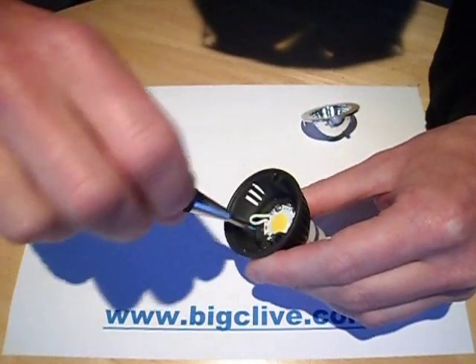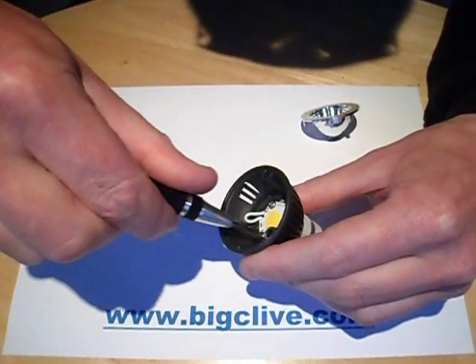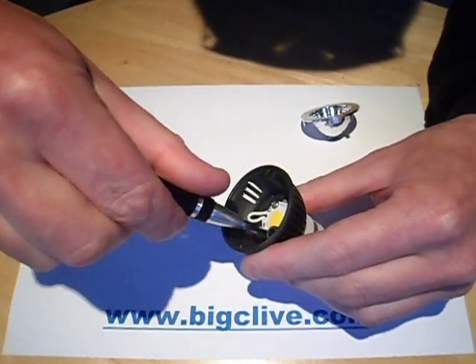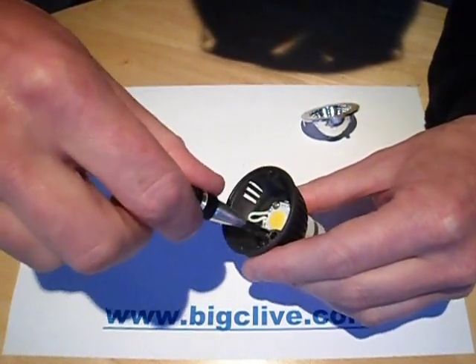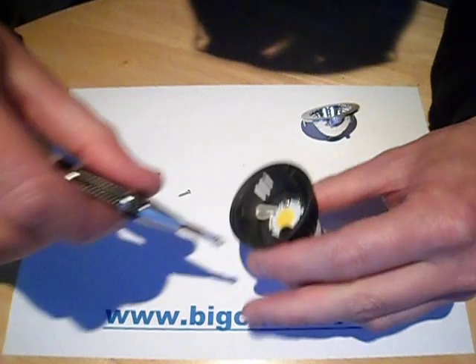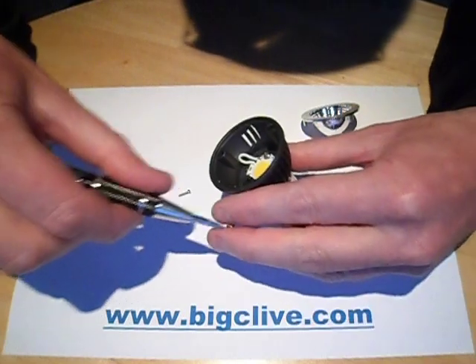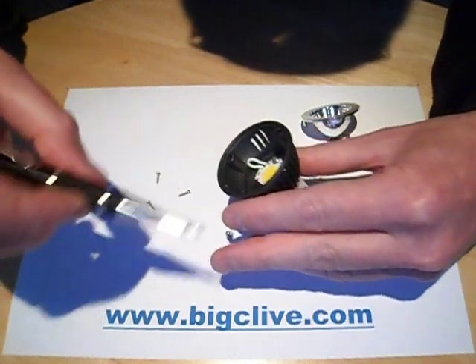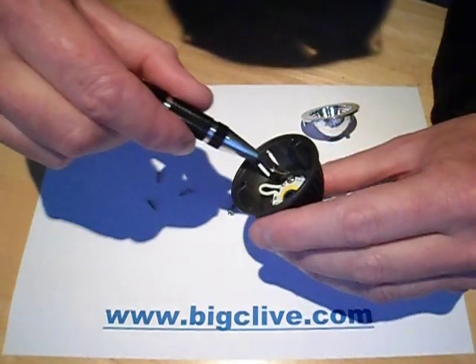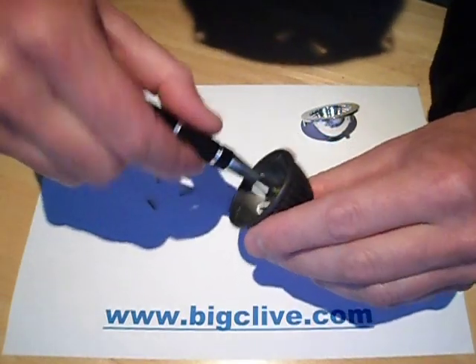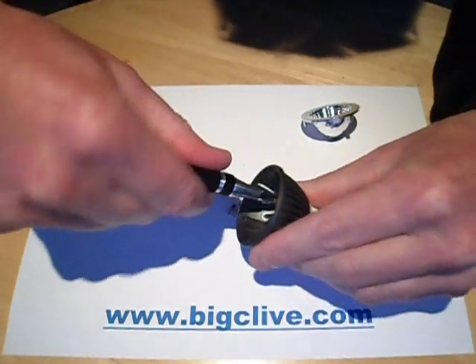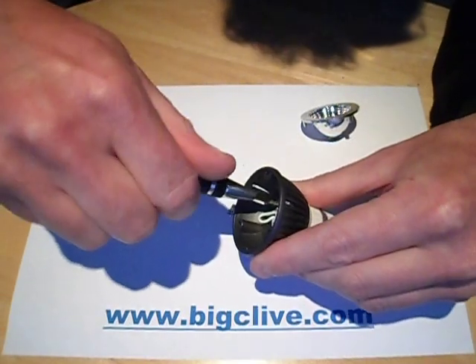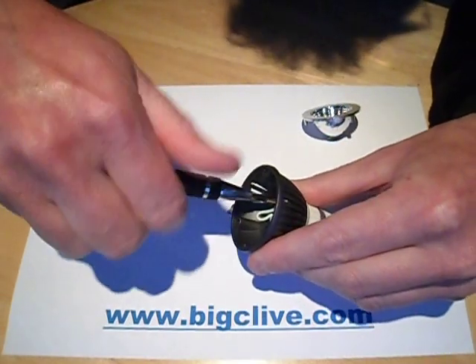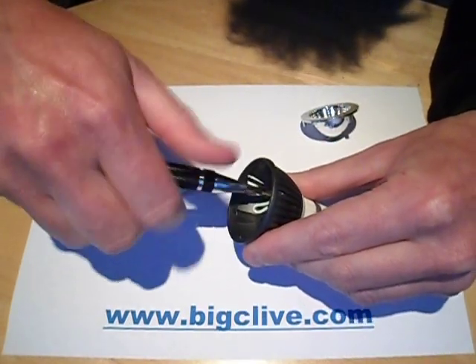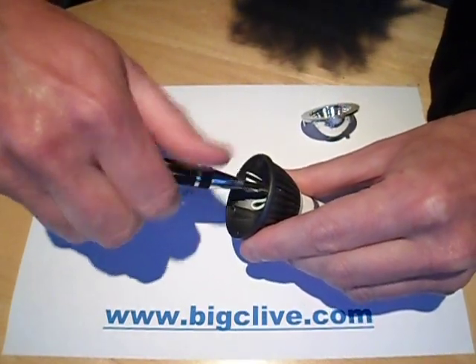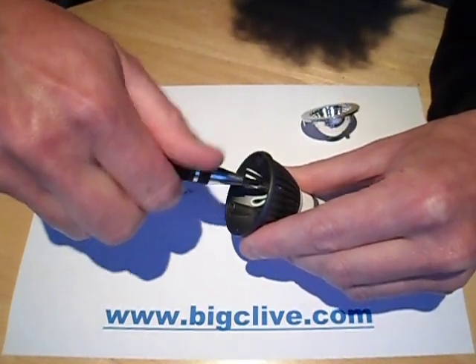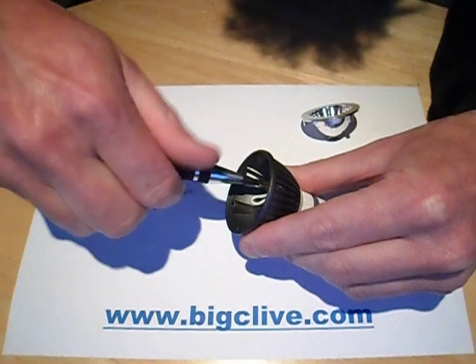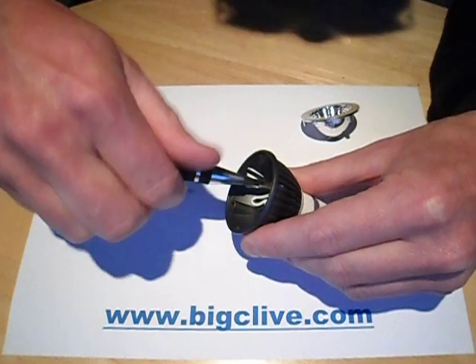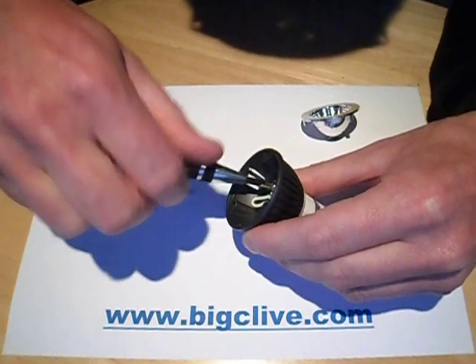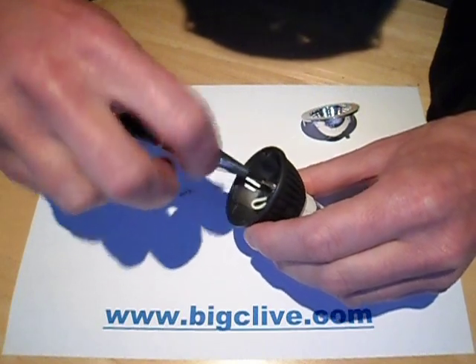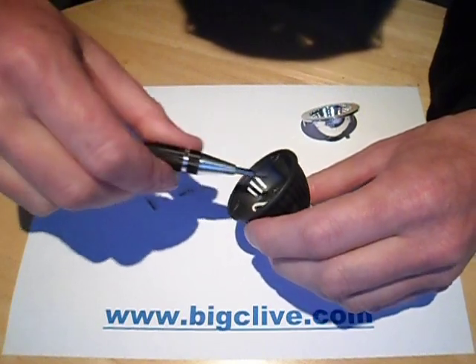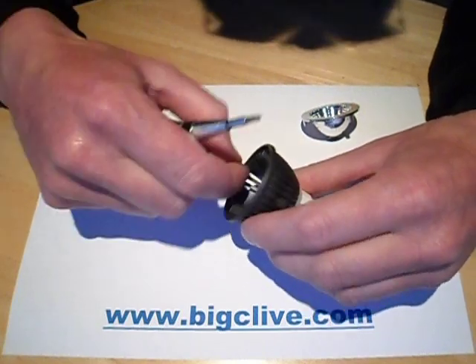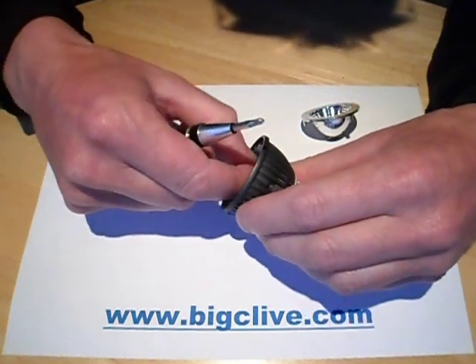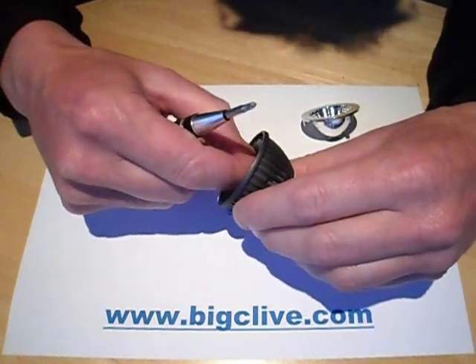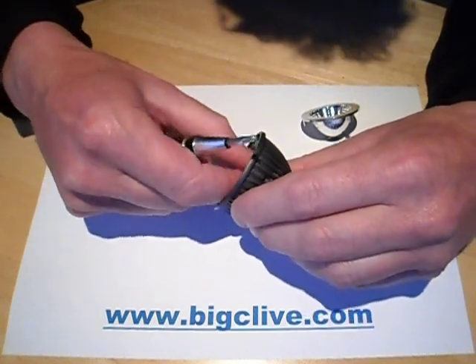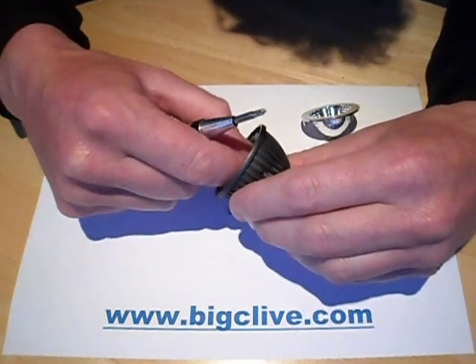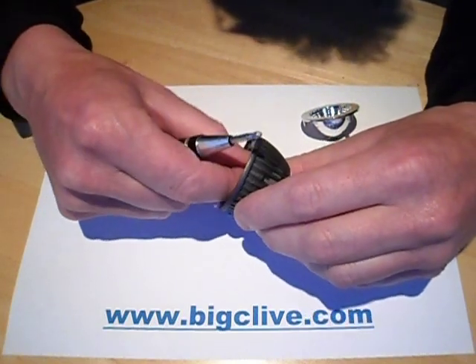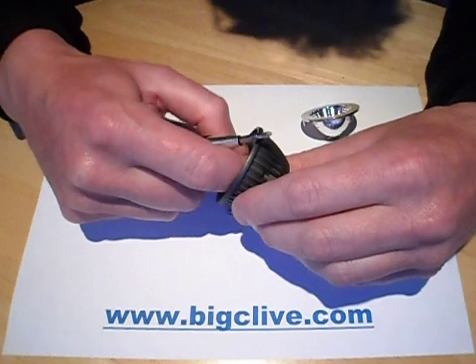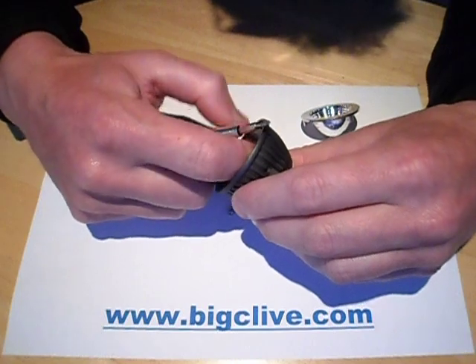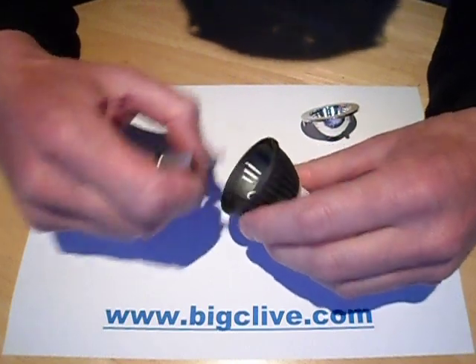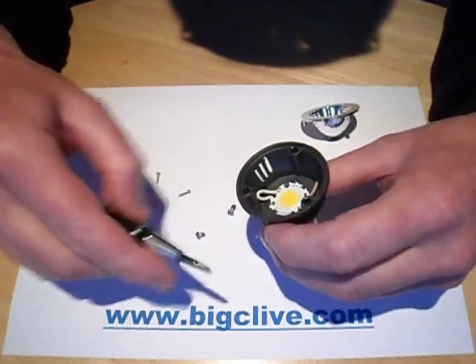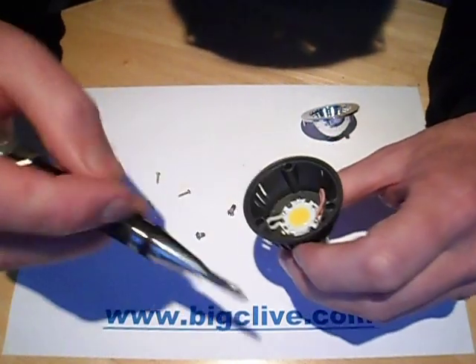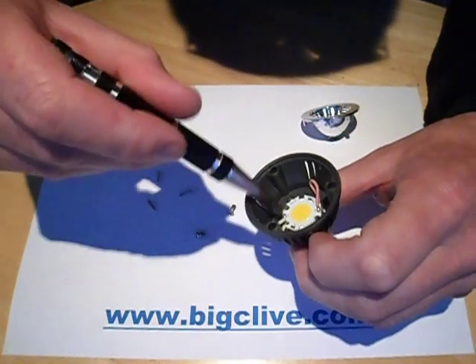The other chip I just showed you has six chips in it and it's rated about five watts. They're wired as — I think it's three in series in two parallel pairs, something like that.